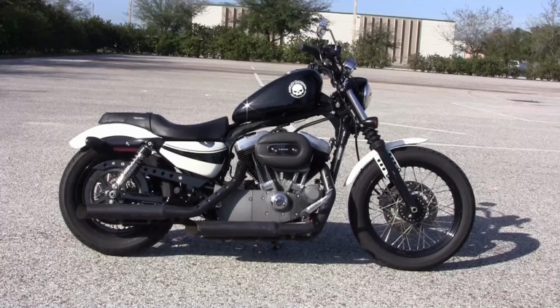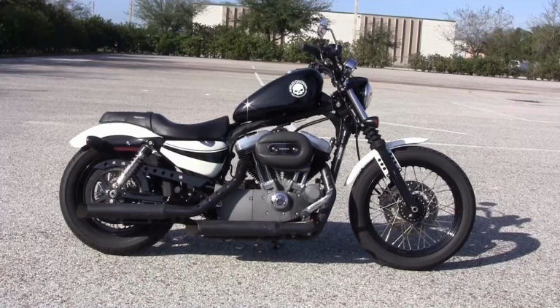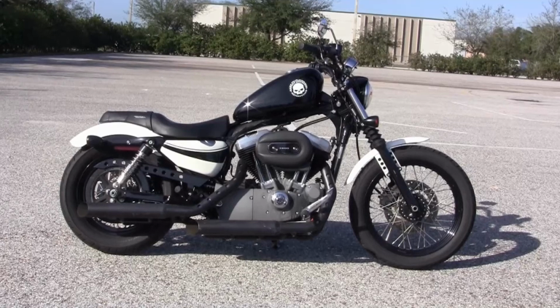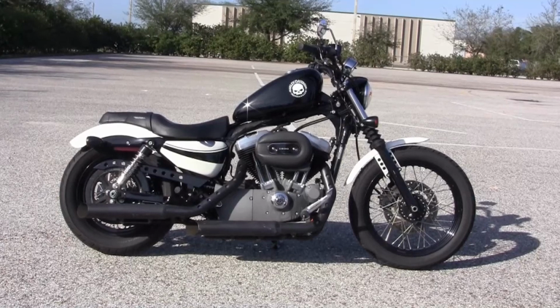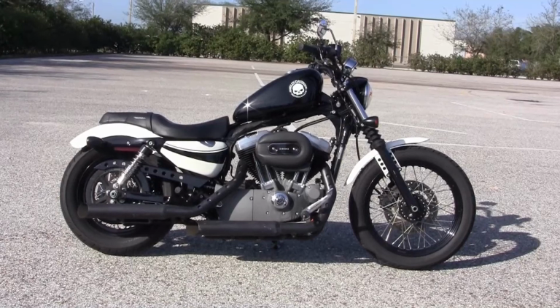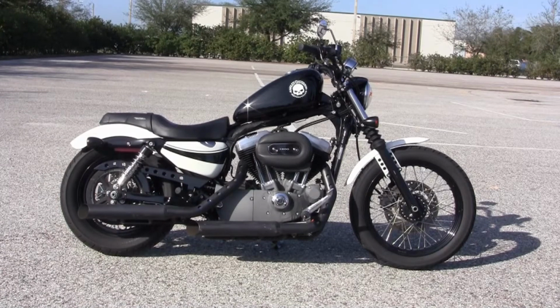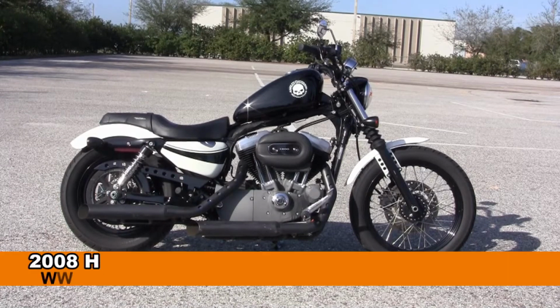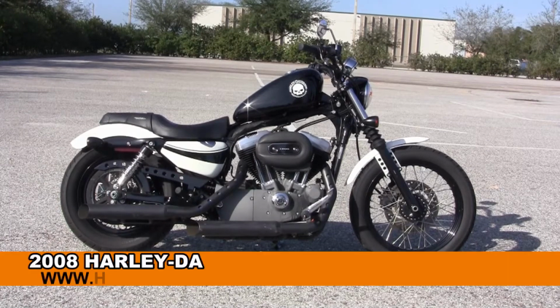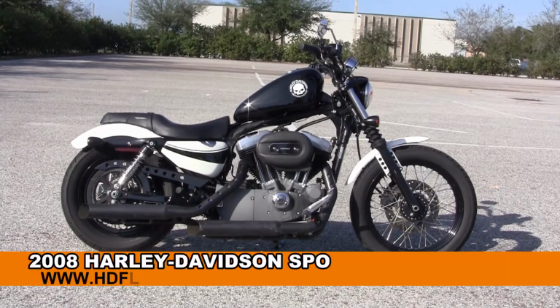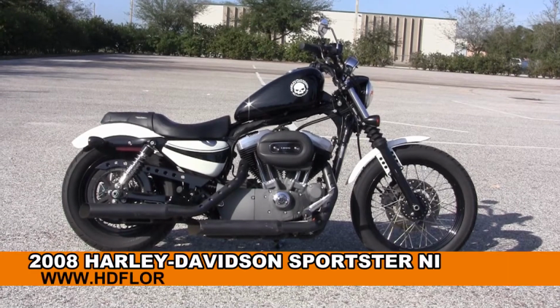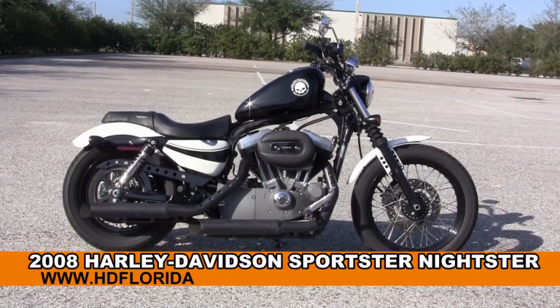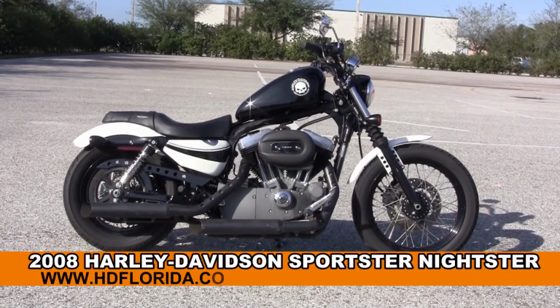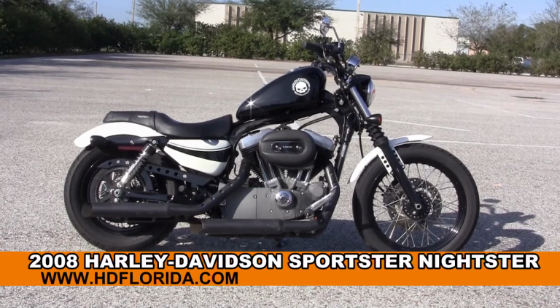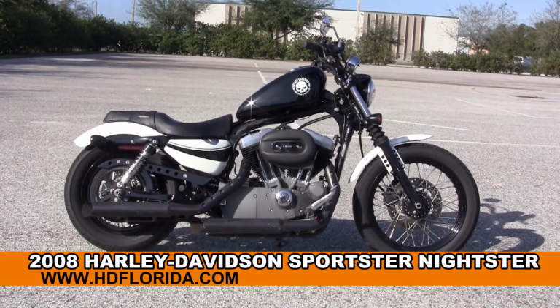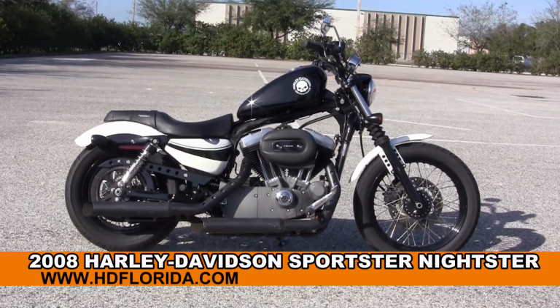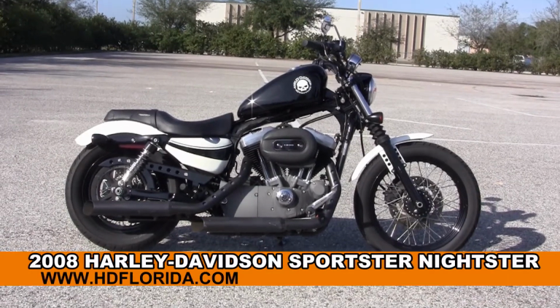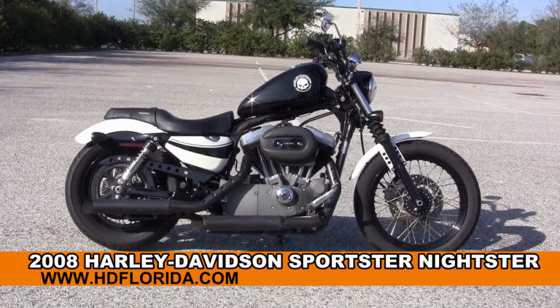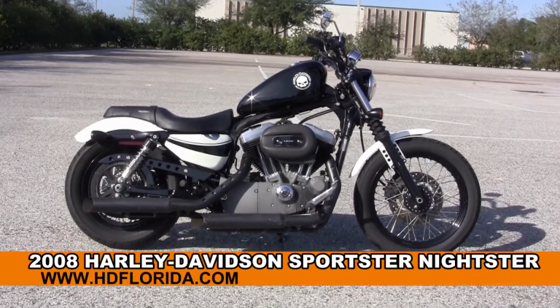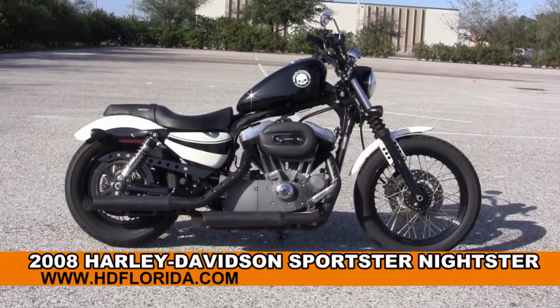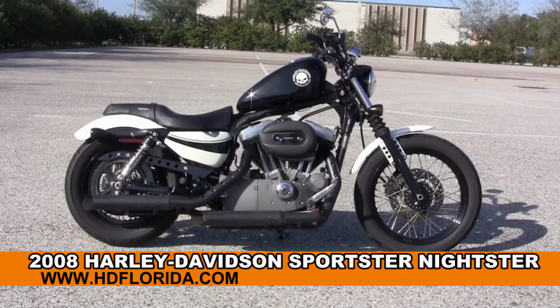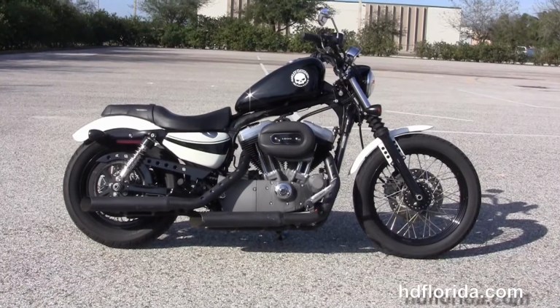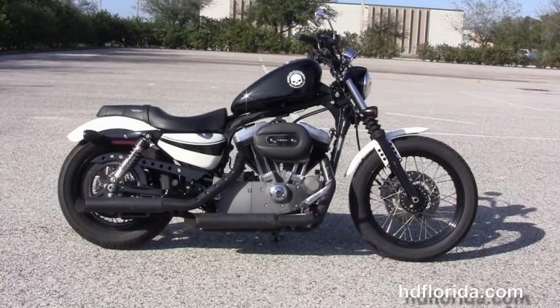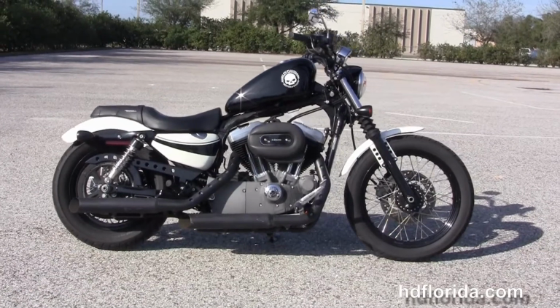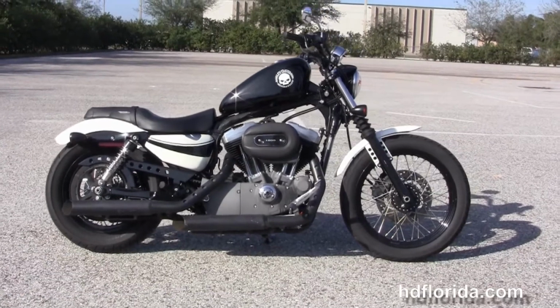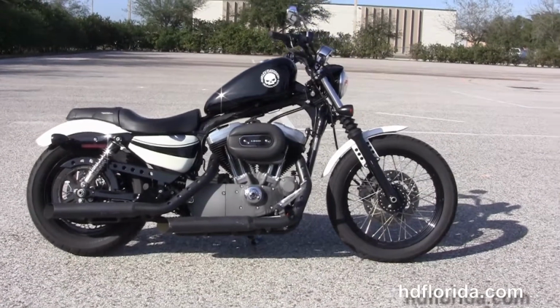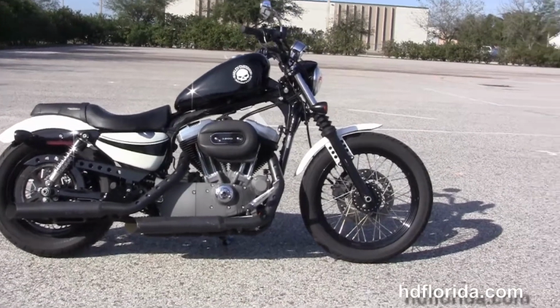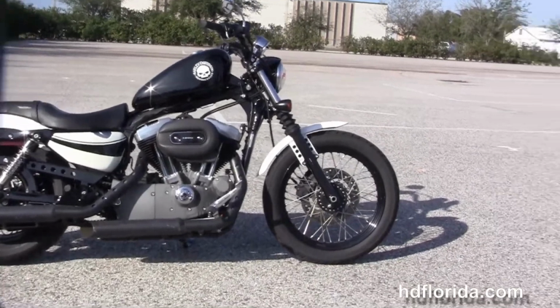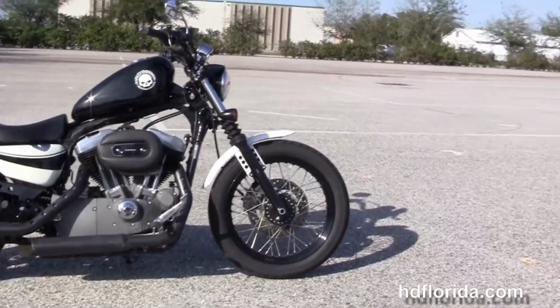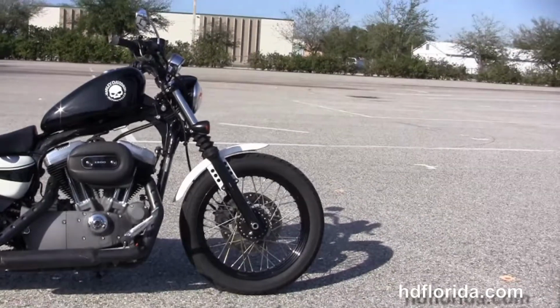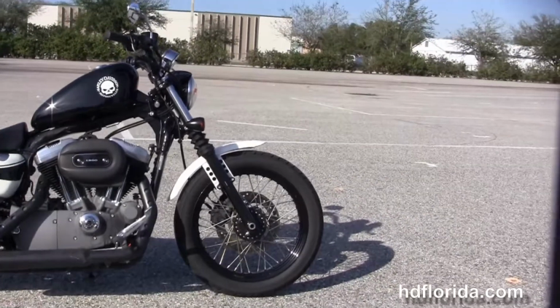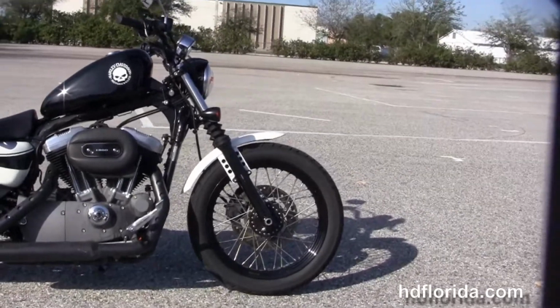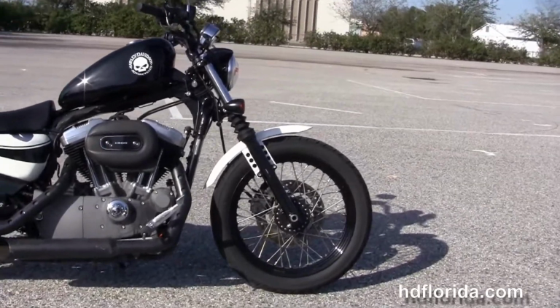Welcome everyone to the world famous Harley-Davidson of Brandon. Today I've got for you a sublime used 2008 Sportster 1200 Nightster.